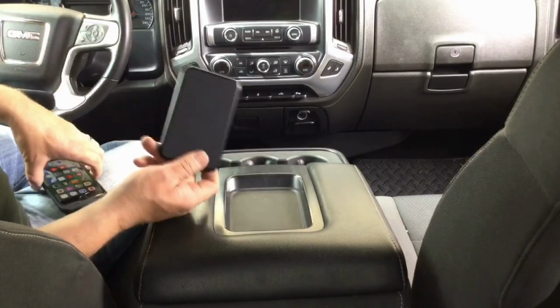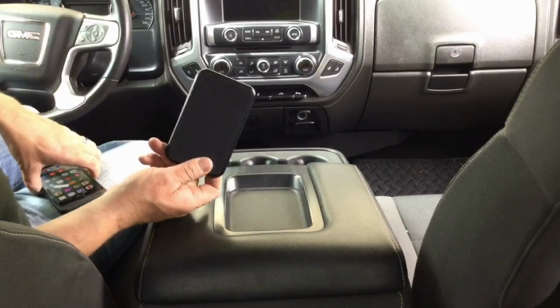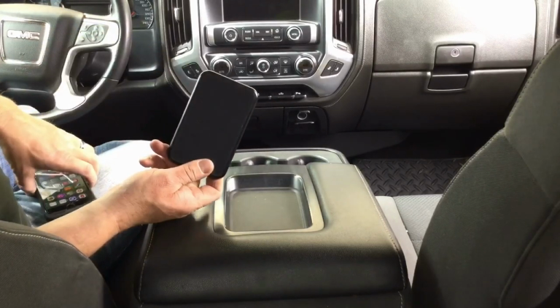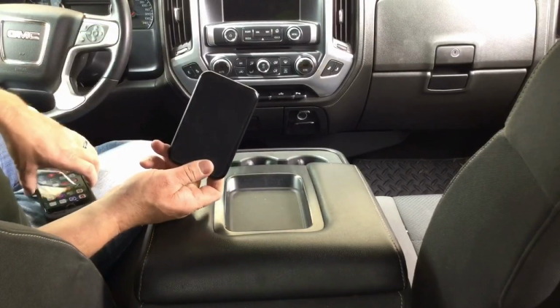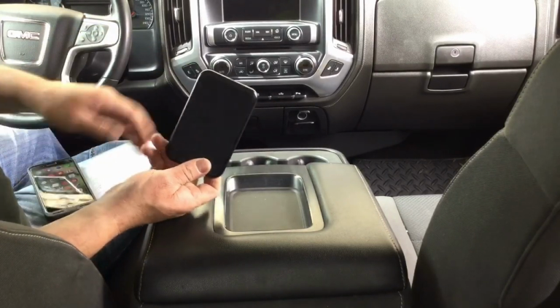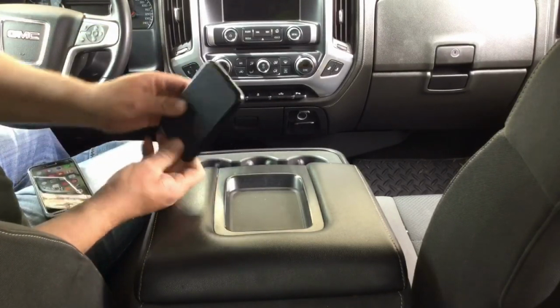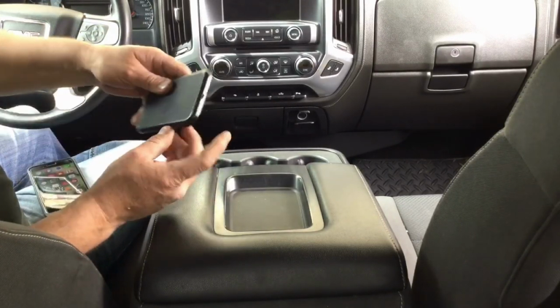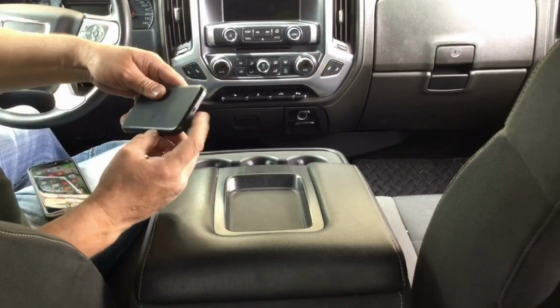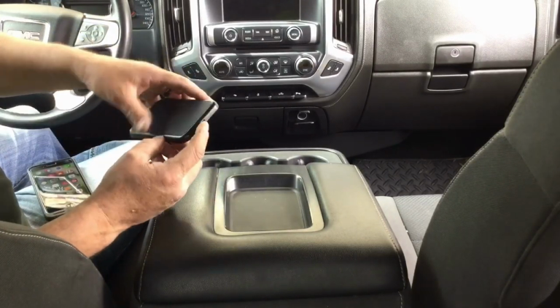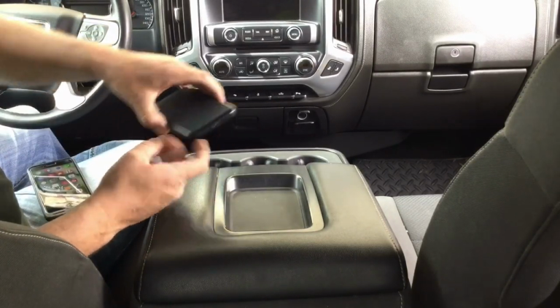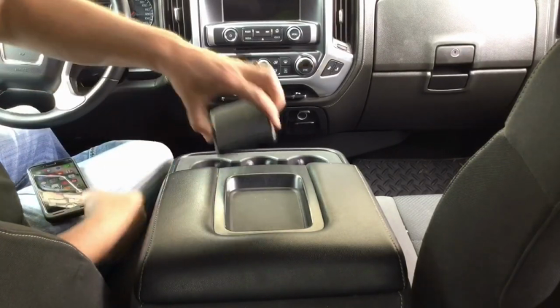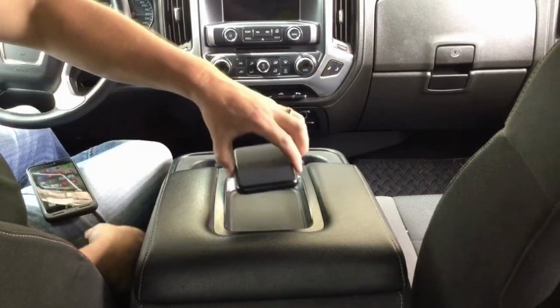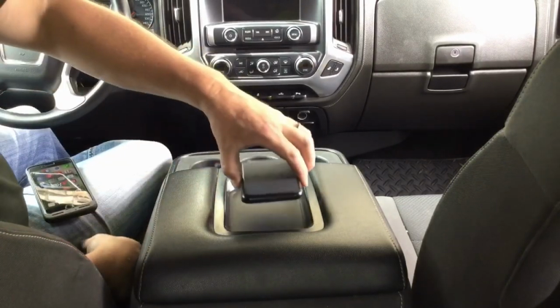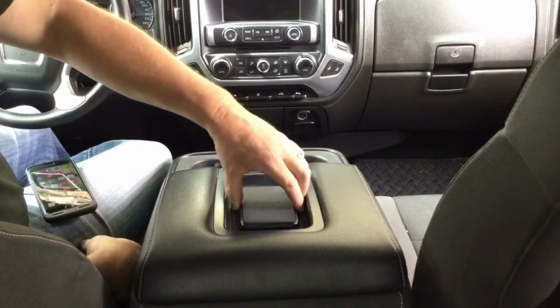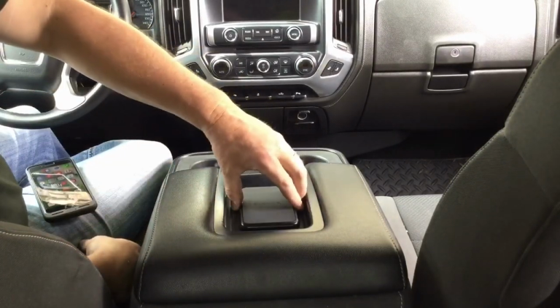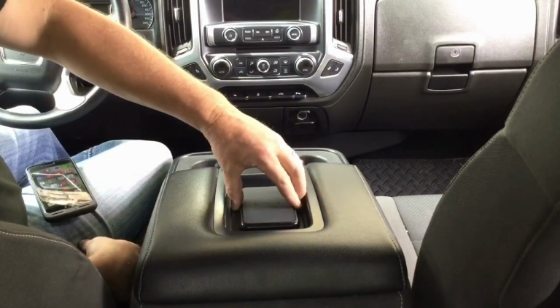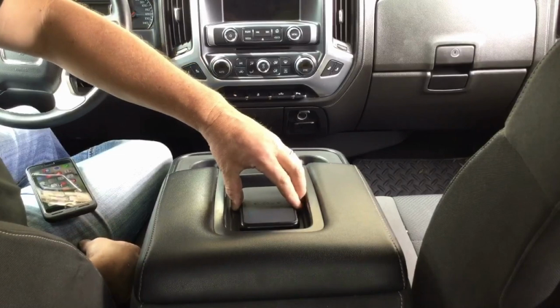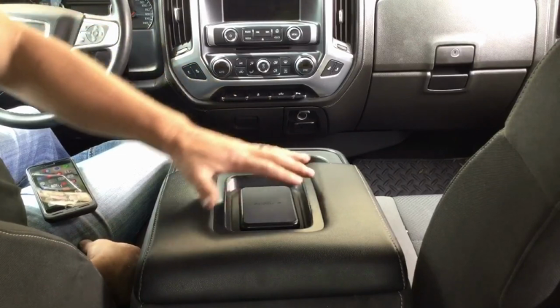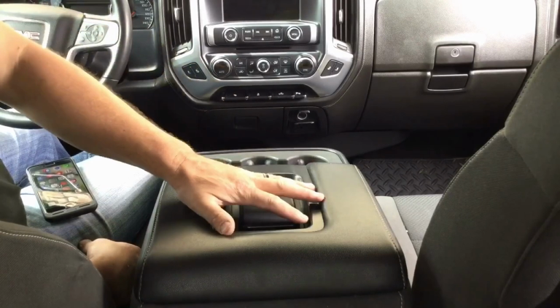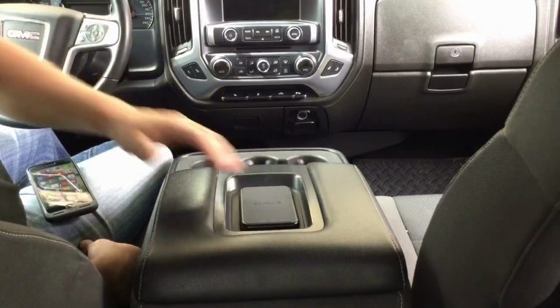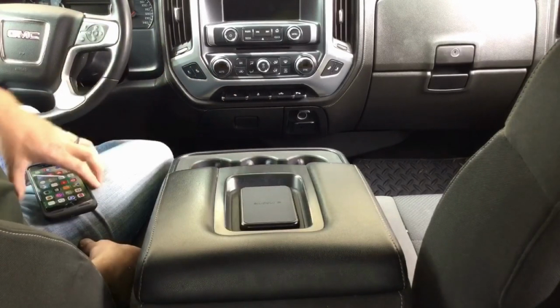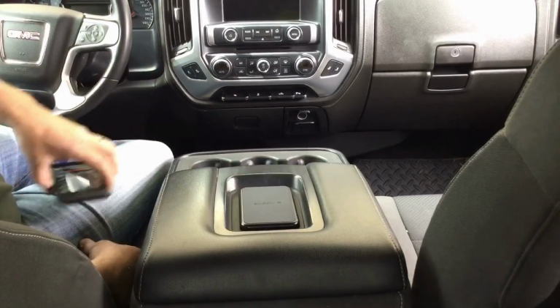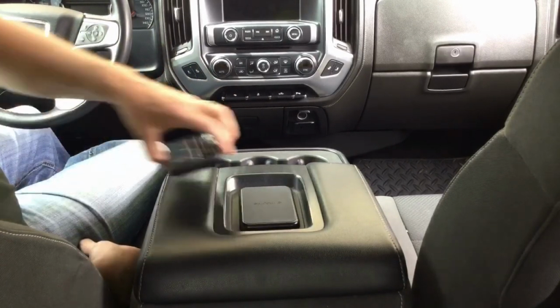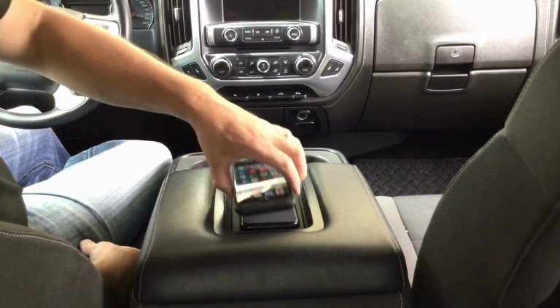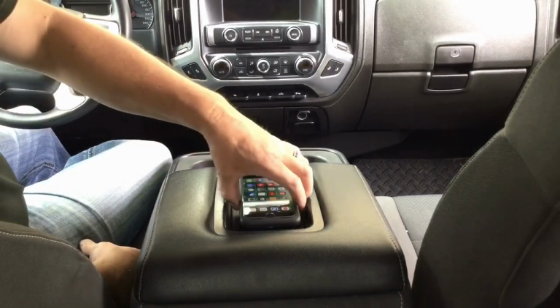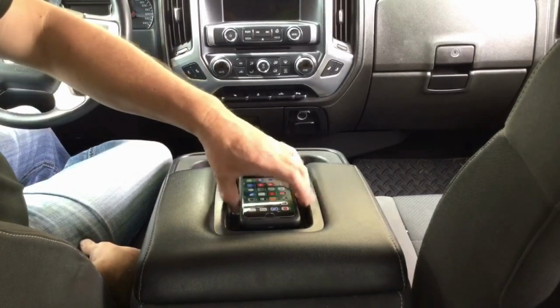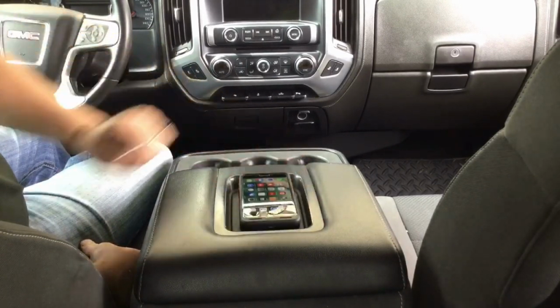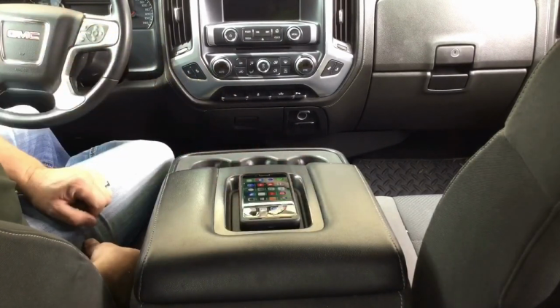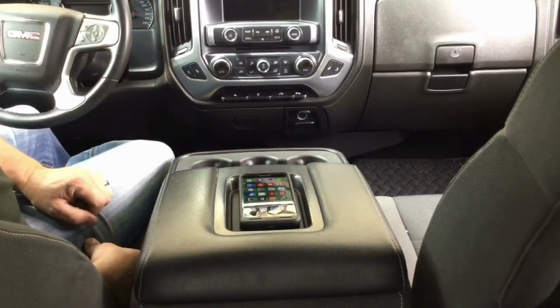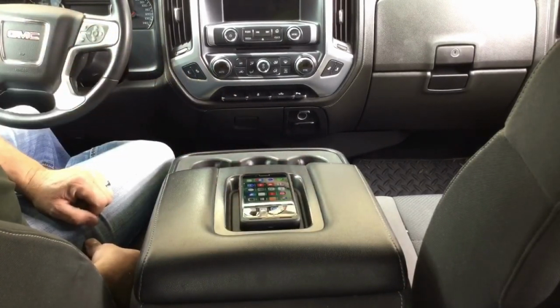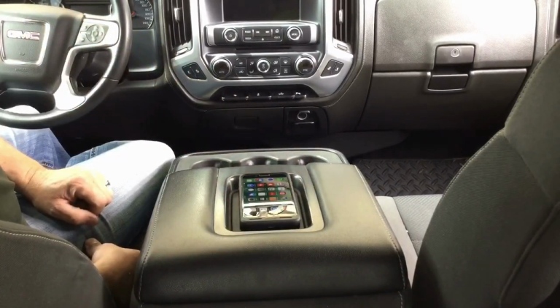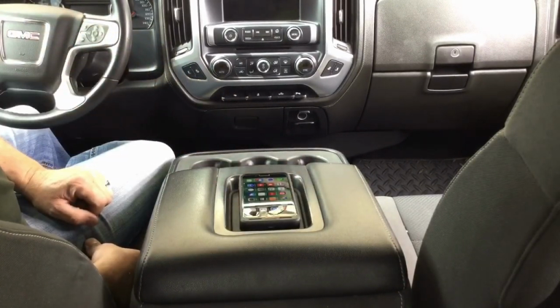This is the little charging stand that comes with the Mophie — it takes a mini USB. I'm going to install that into the center console so that I can just set my phone down and let it charge.